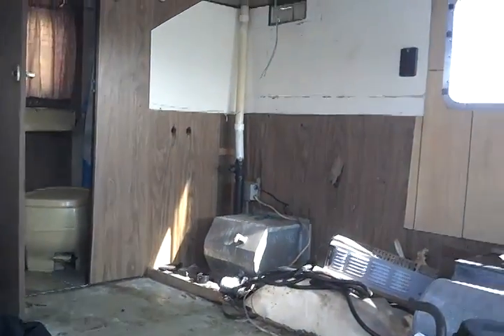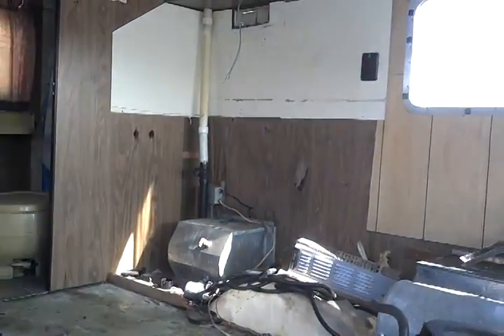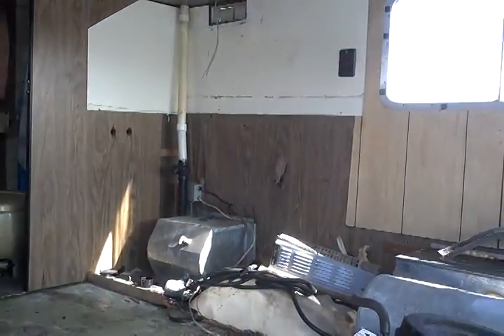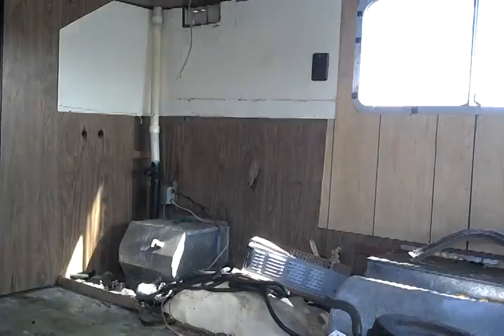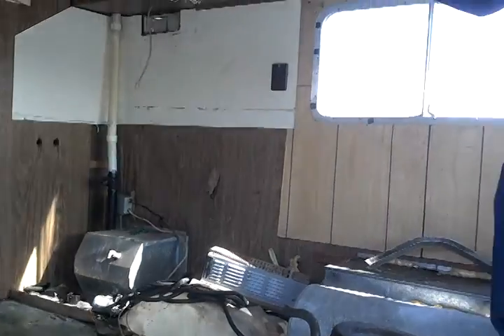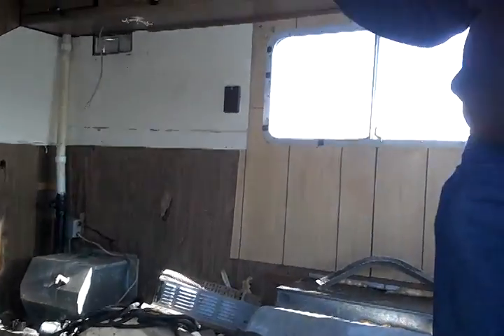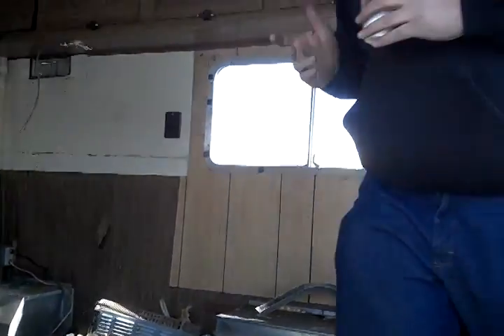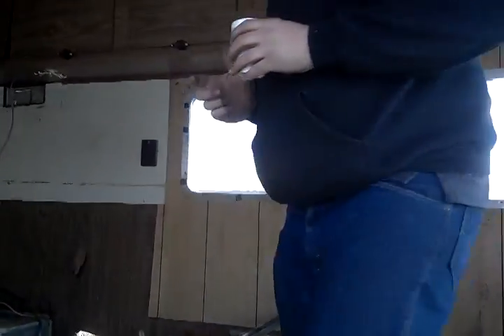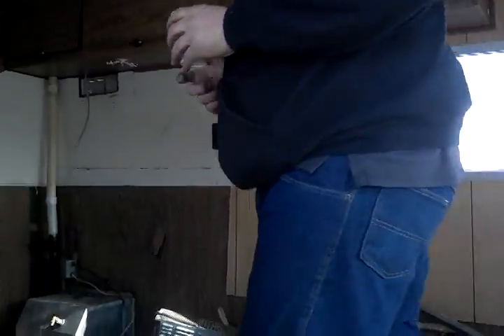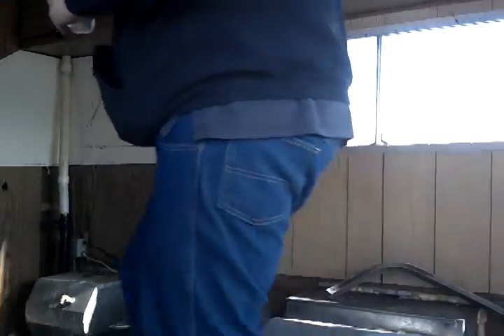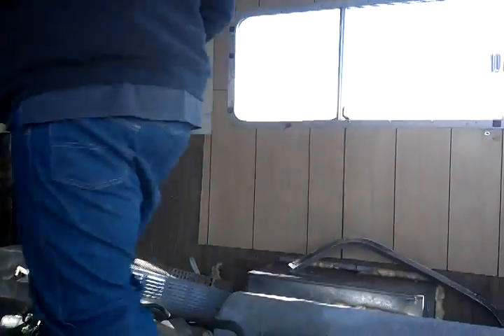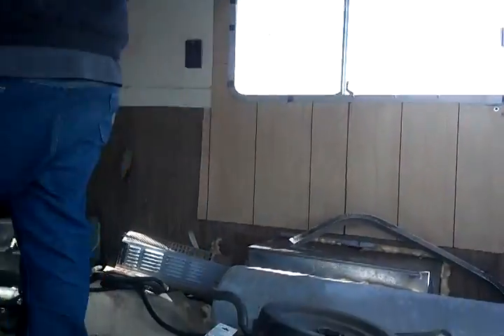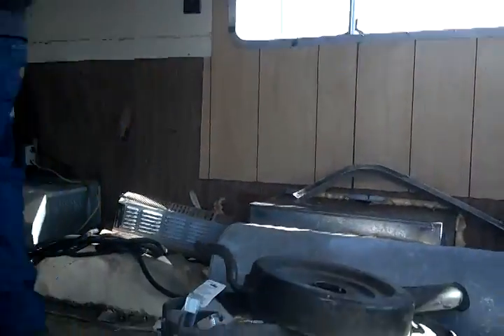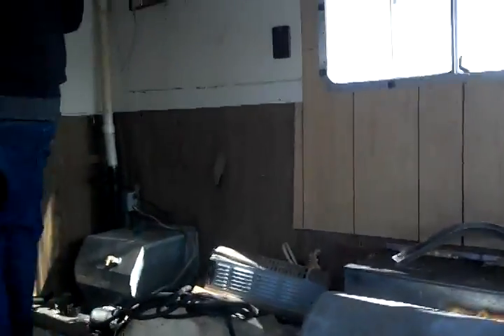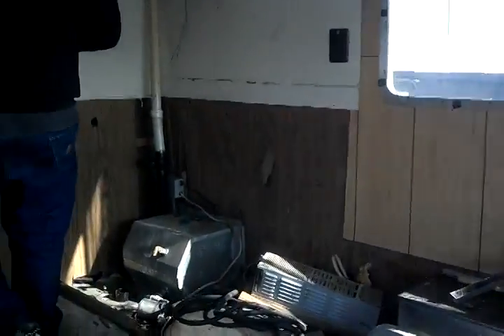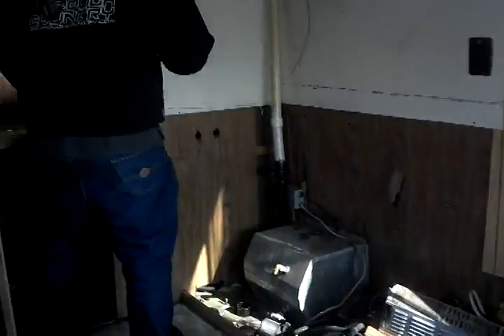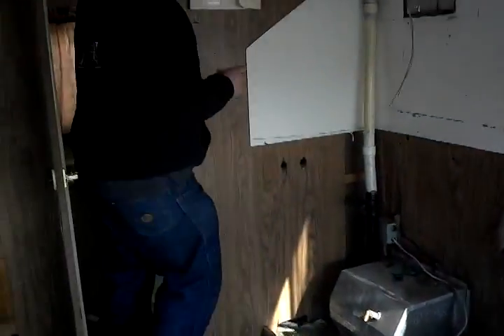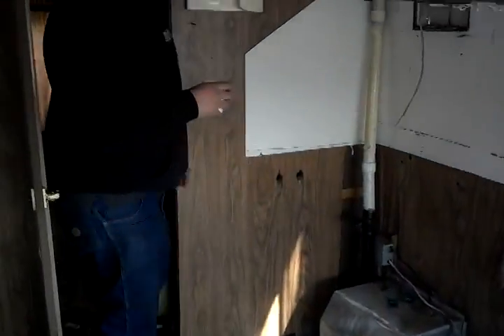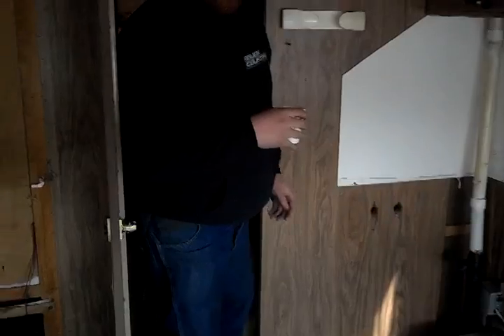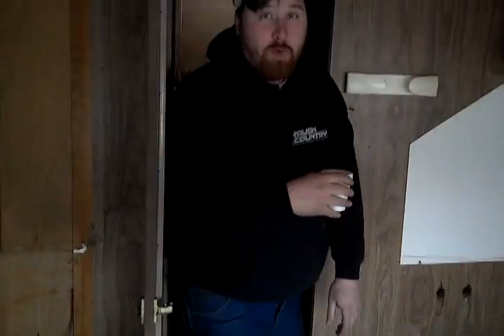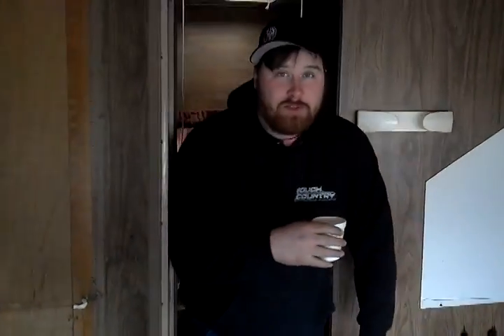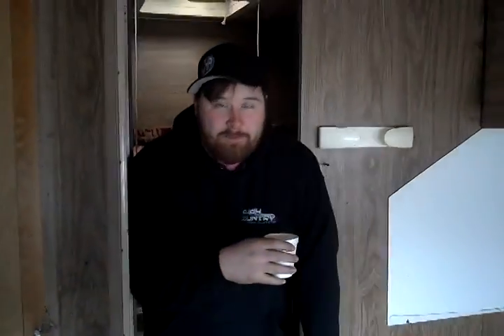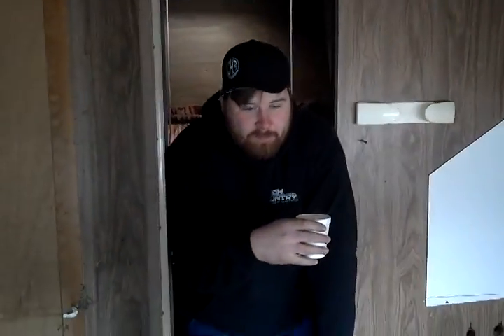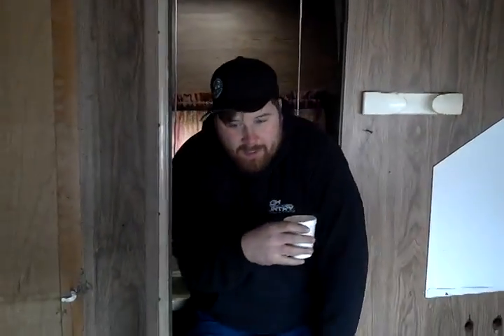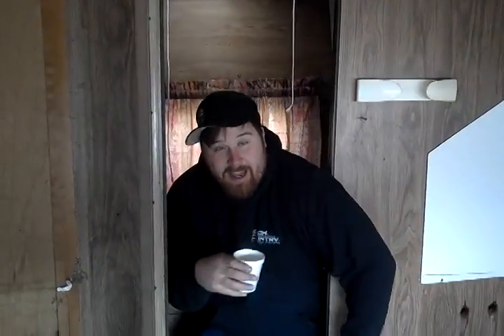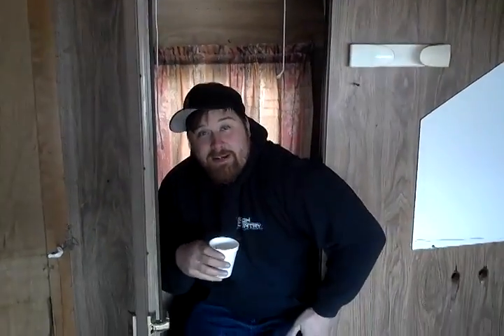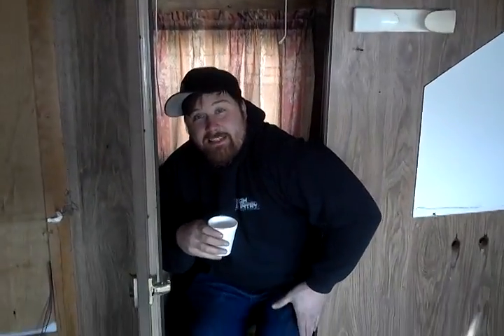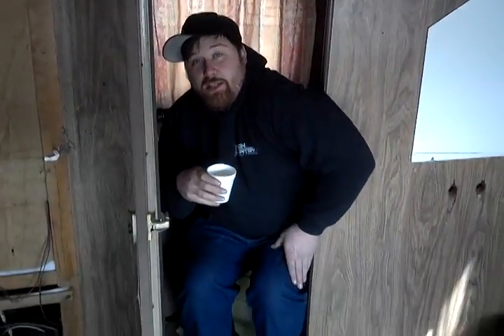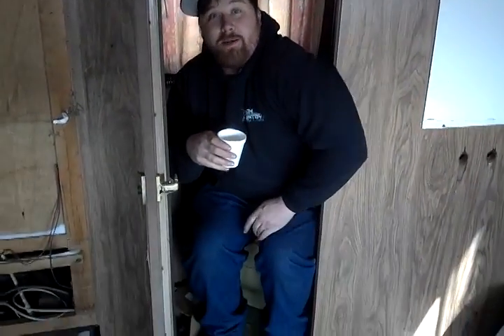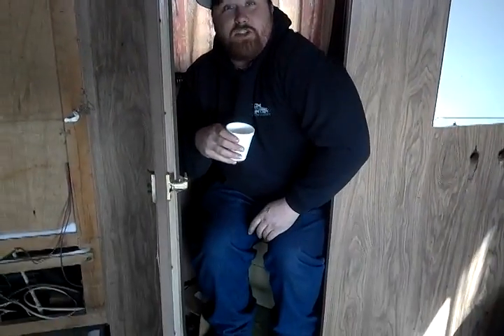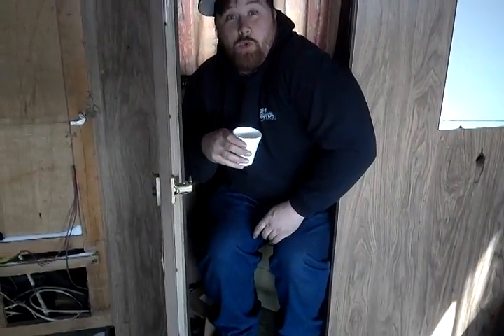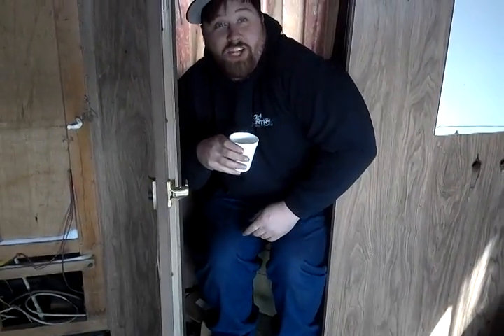It's got this awesome teeny tiny bathroom. It's so small that if you want to use it, everybody gets to enjoy the moment because the door won't shut.